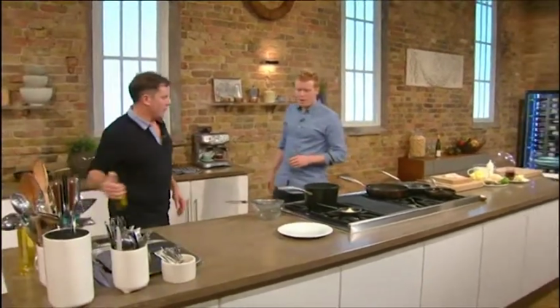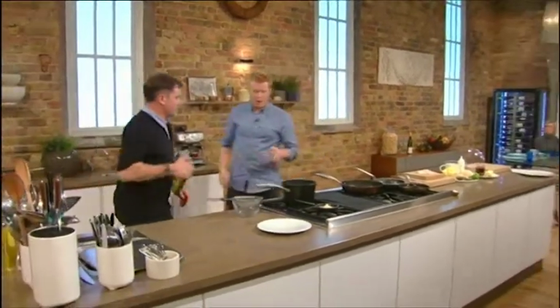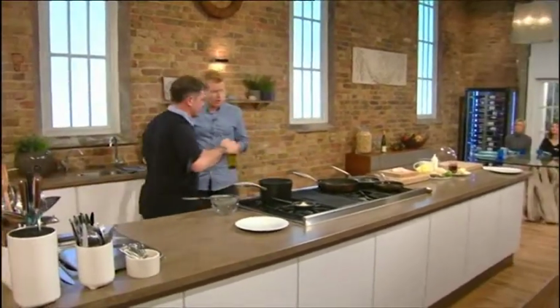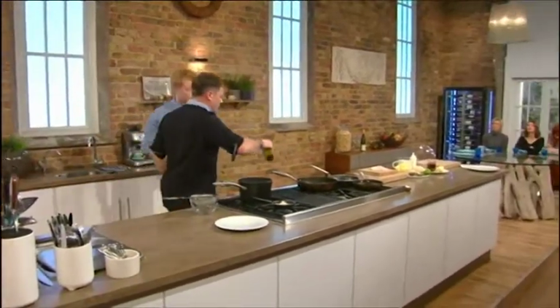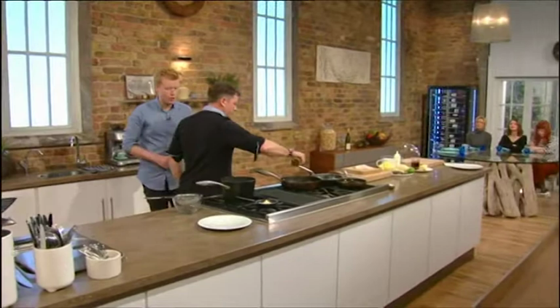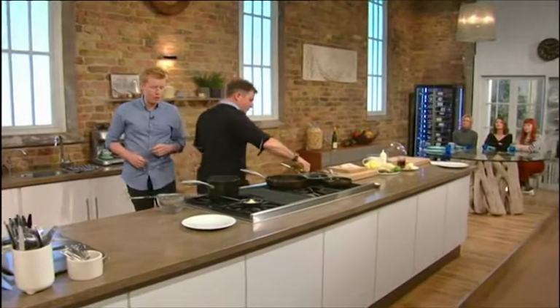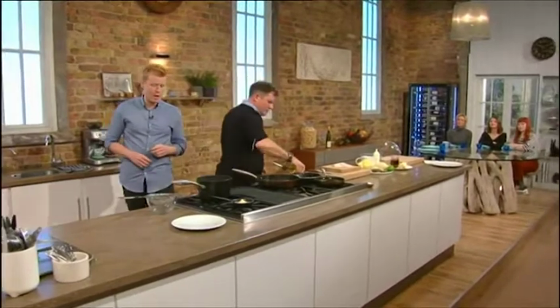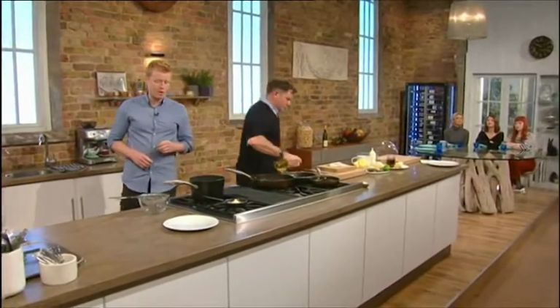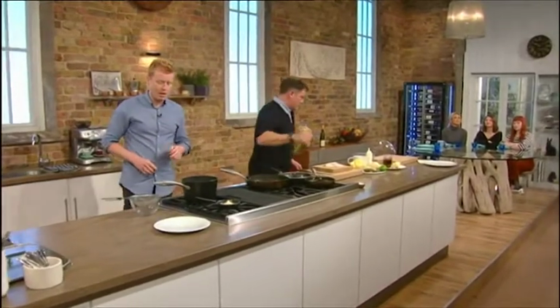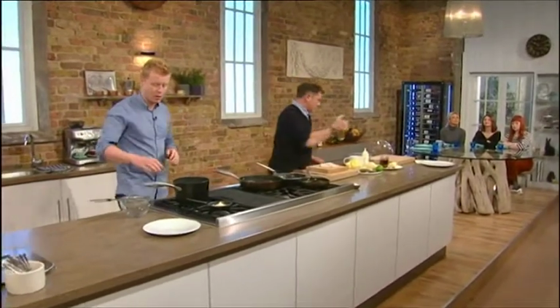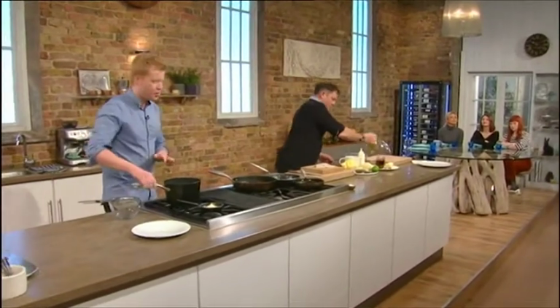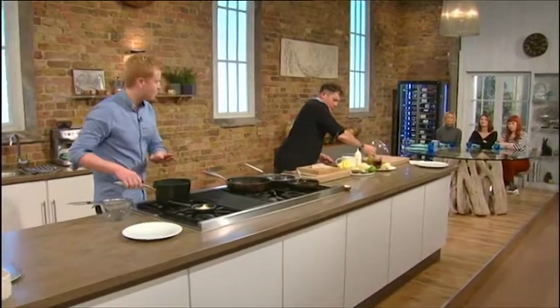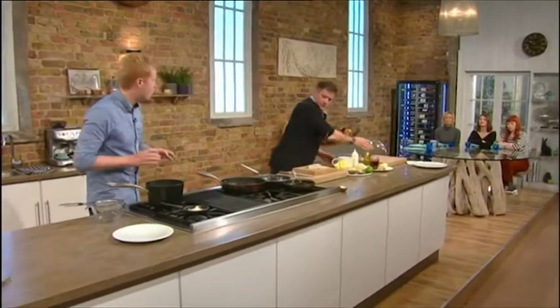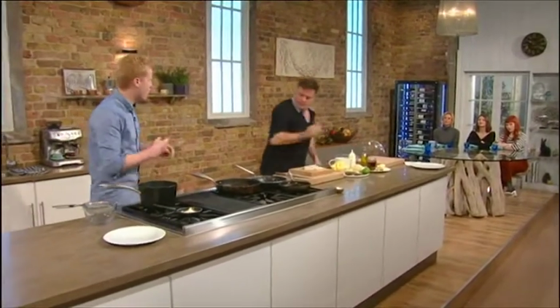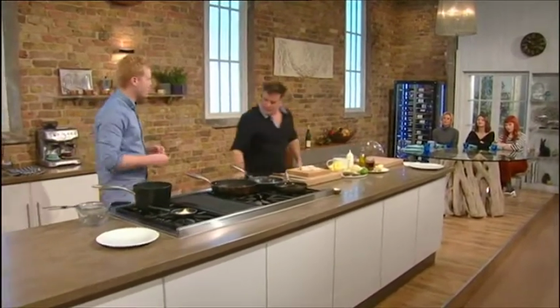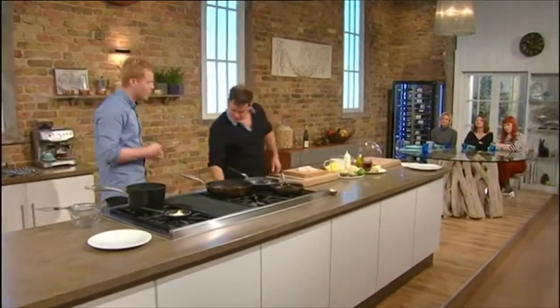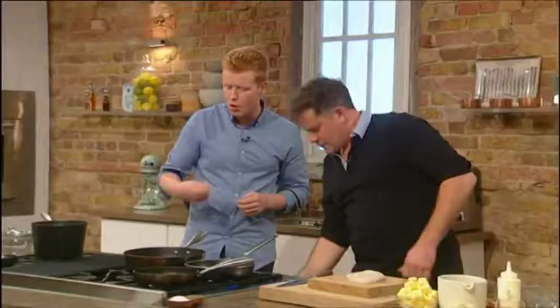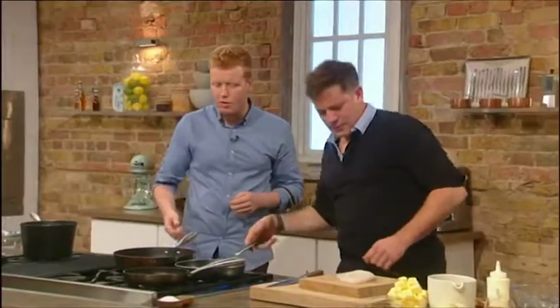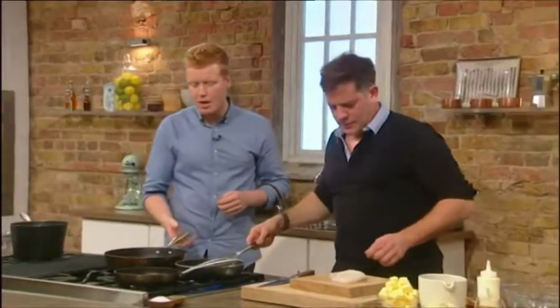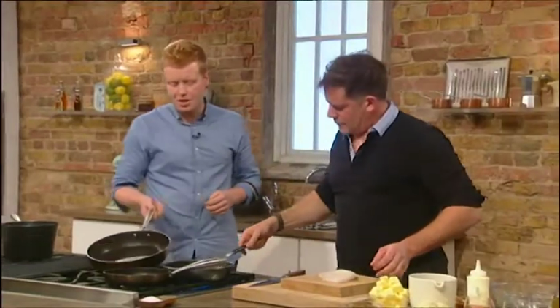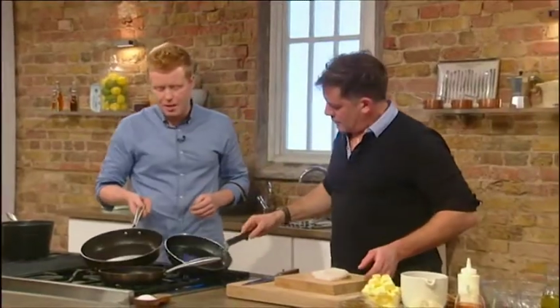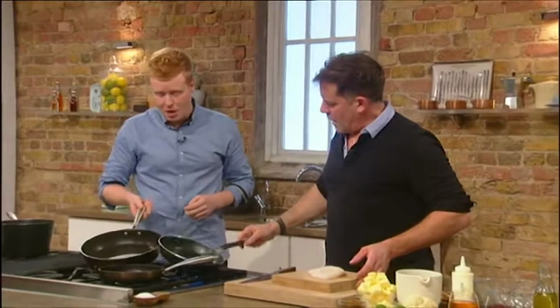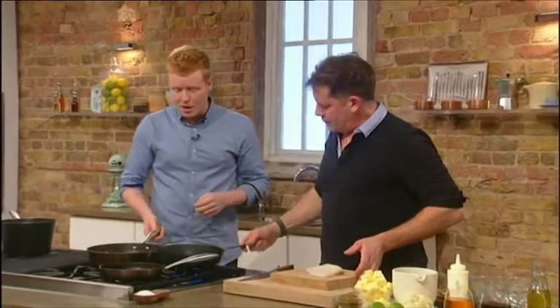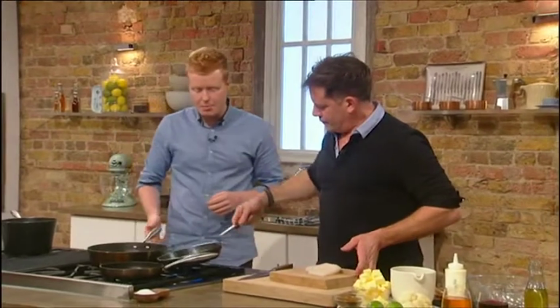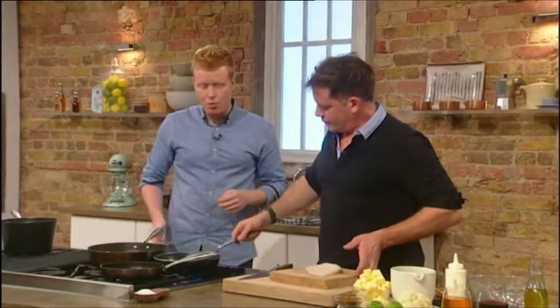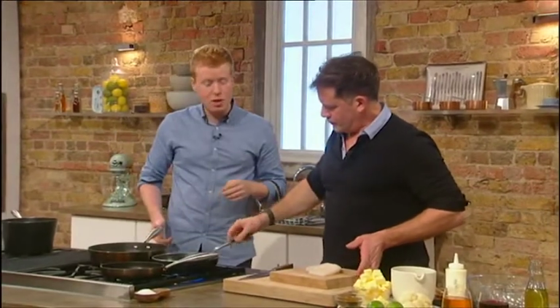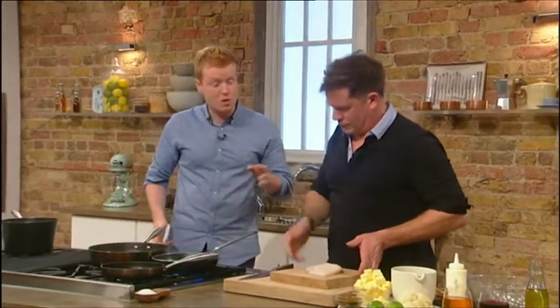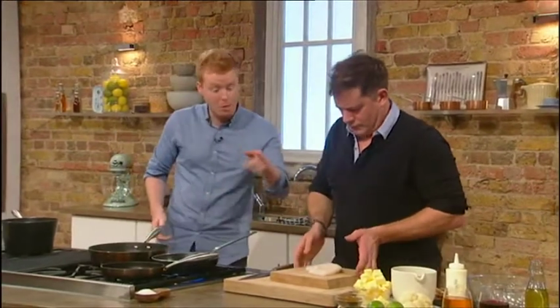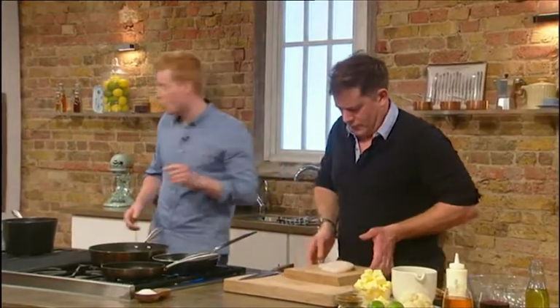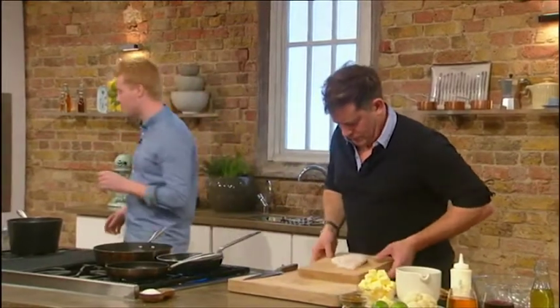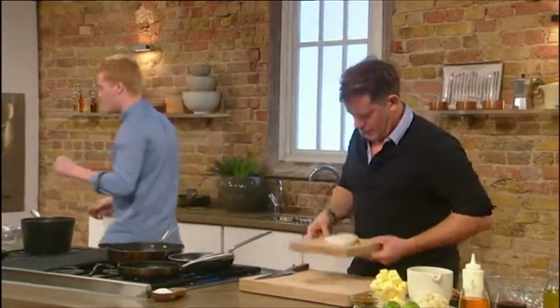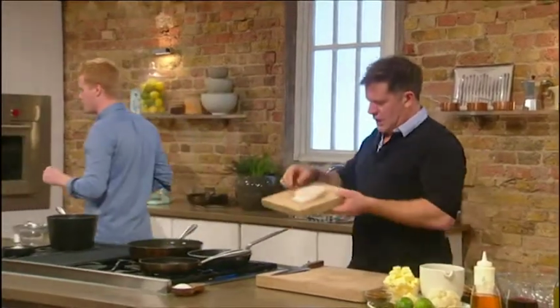And then after, what I'm going to get you to do is a little fish bone gravy, or like a roast gravy you'd make on a Sunday, except we're going to use the turbot bone, so there's no waste.